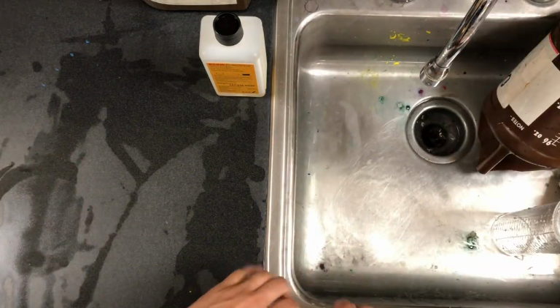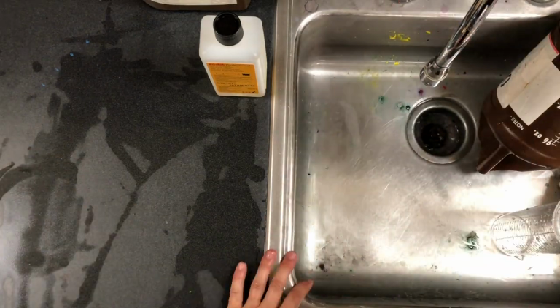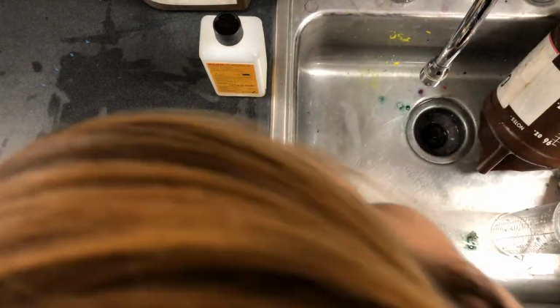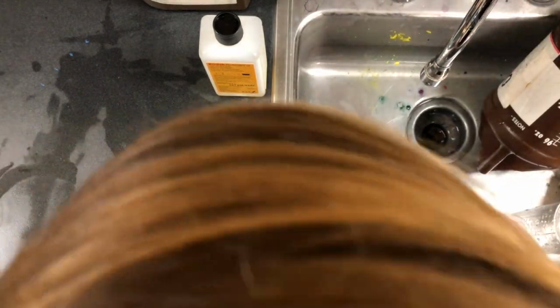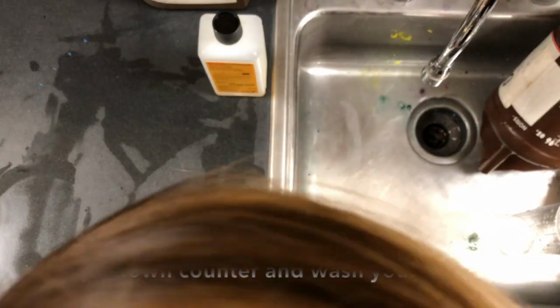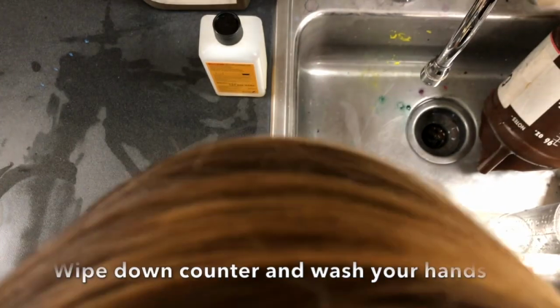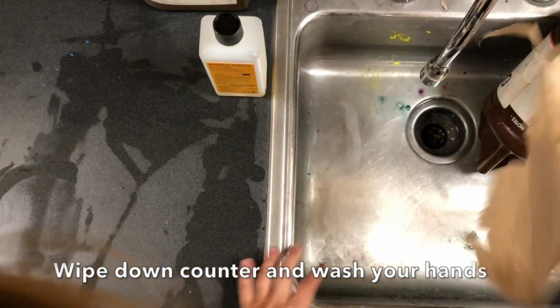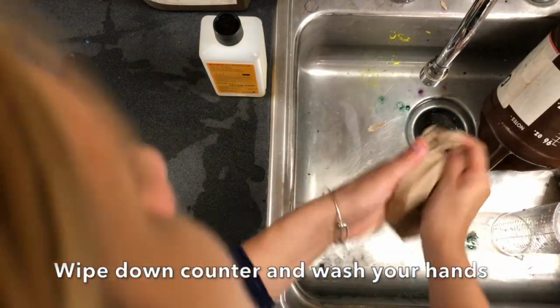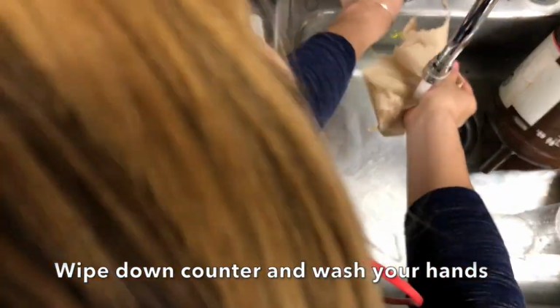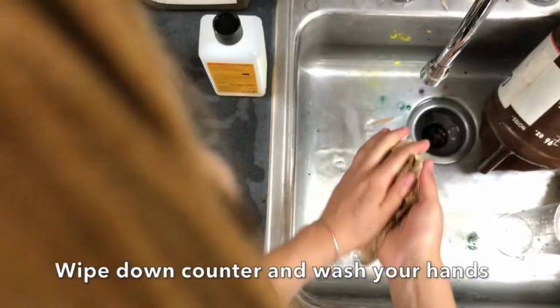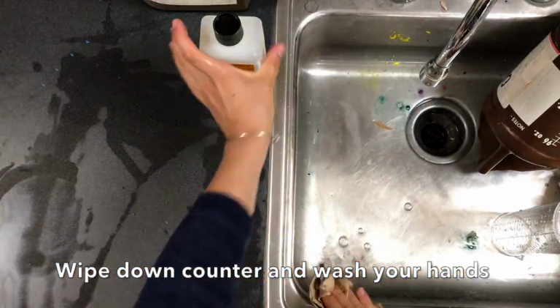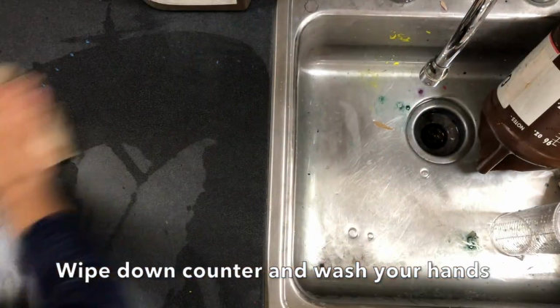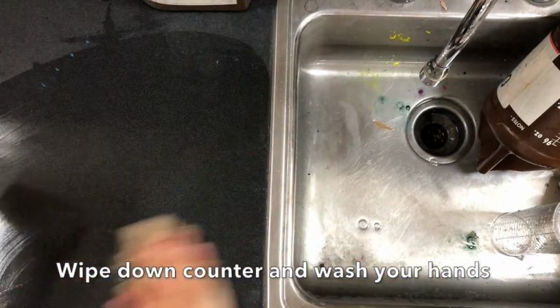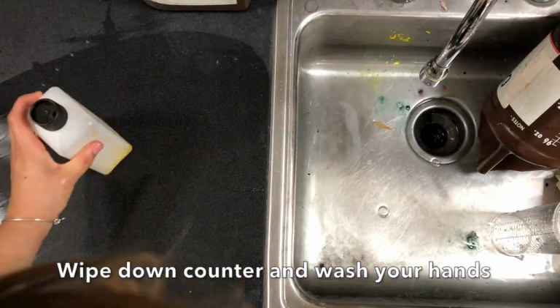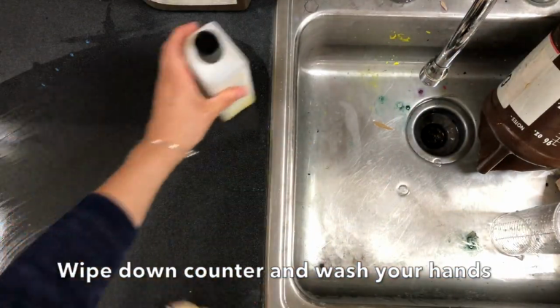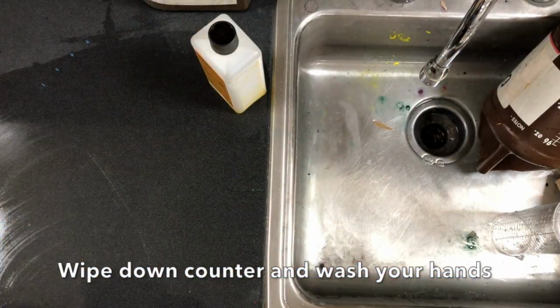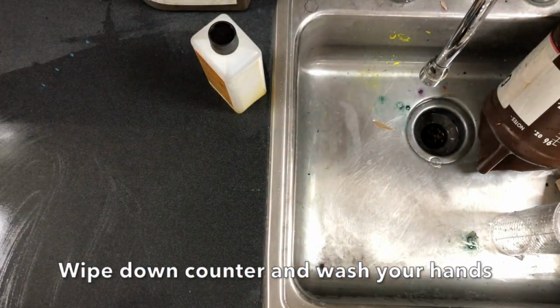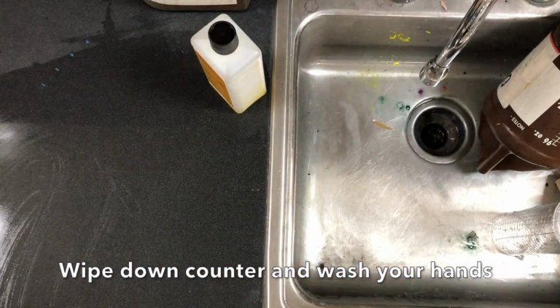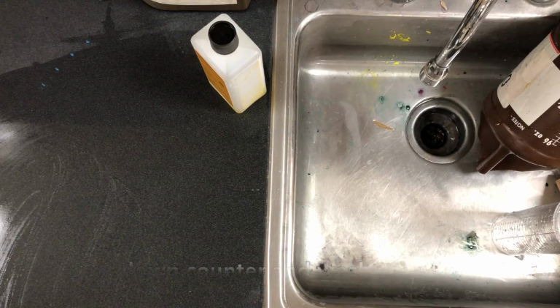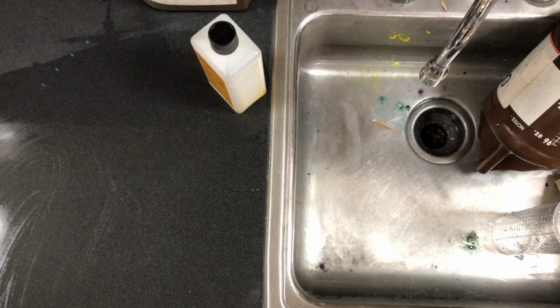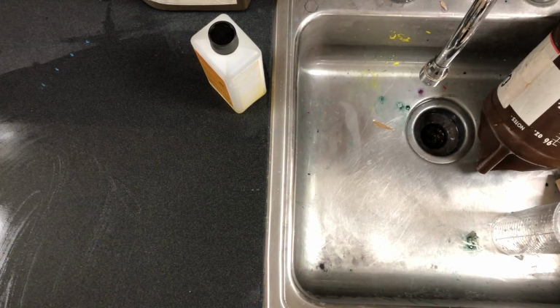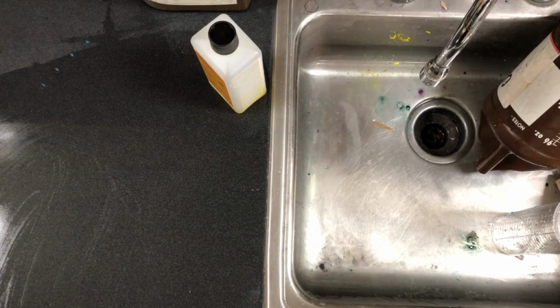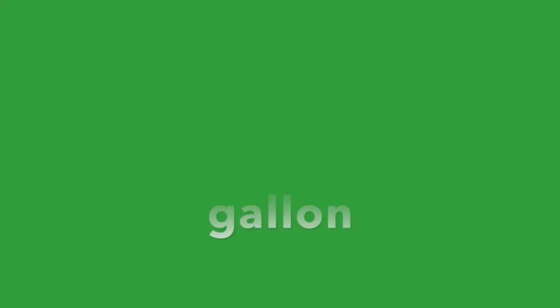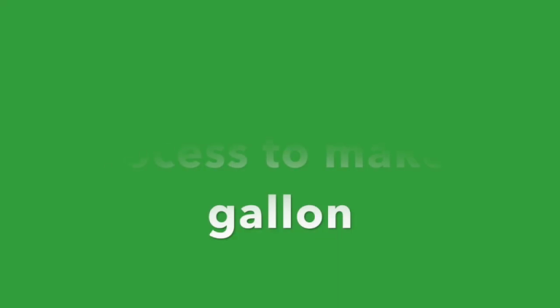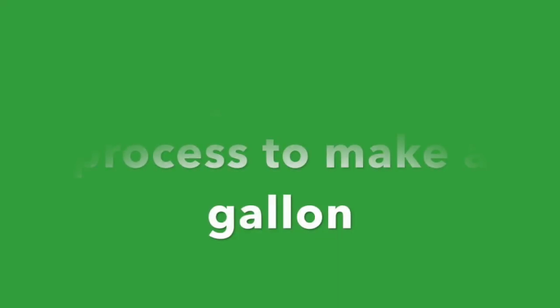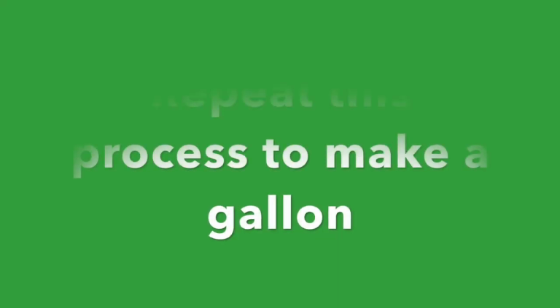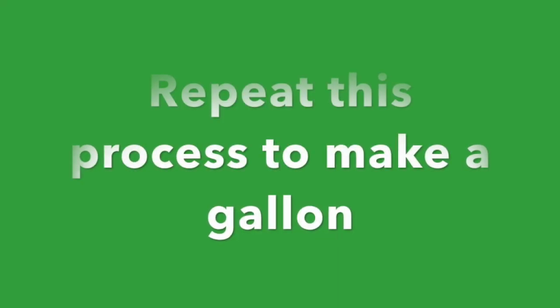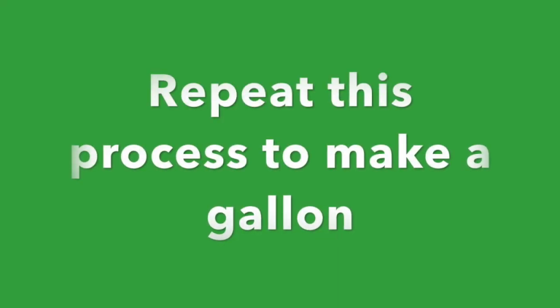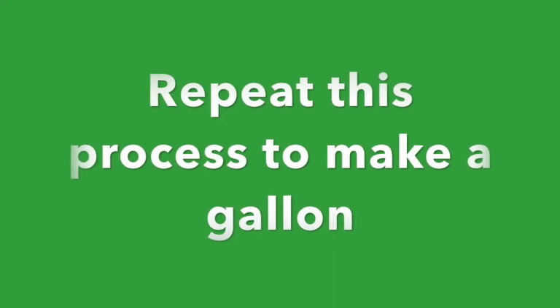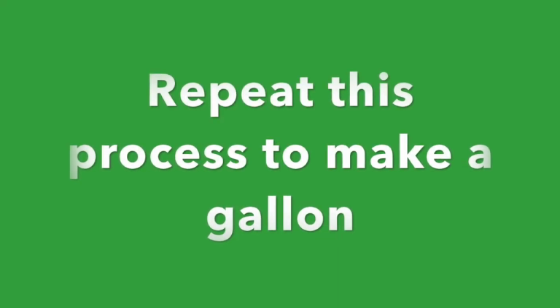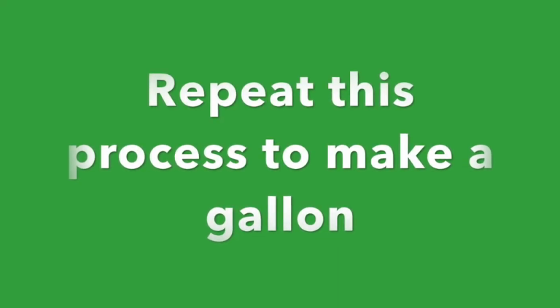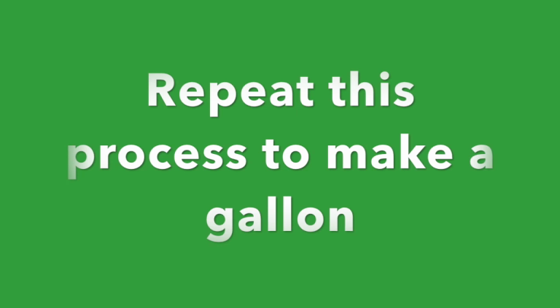I'm also going to wipe the counter with a damp rag and wash my hands with soap and water when I'm finished. You will need to repeat this process to make a gallon.